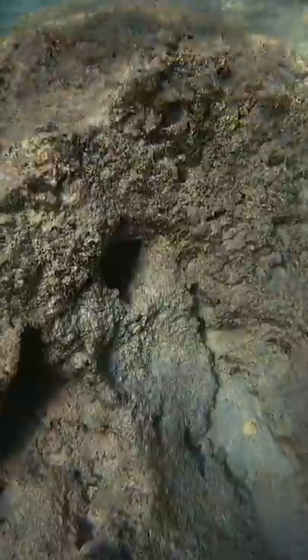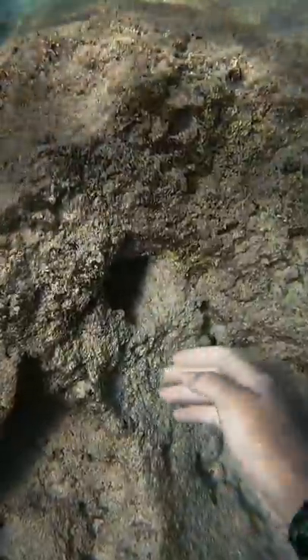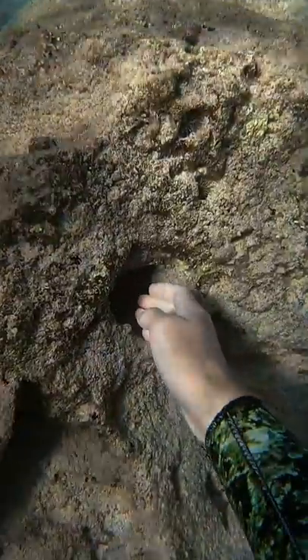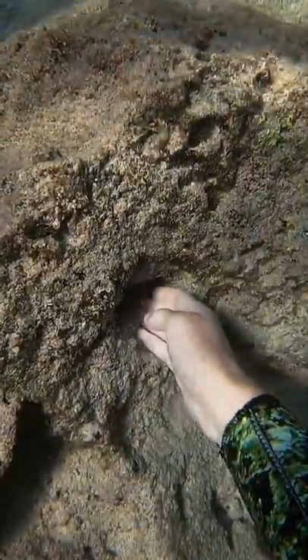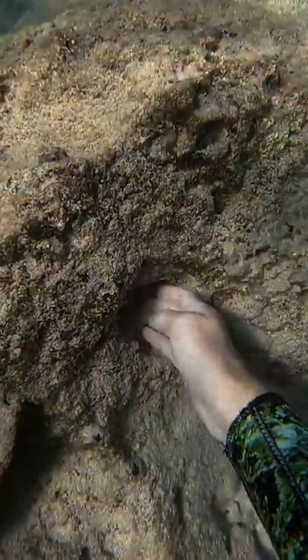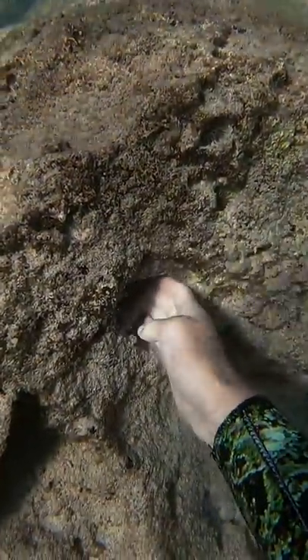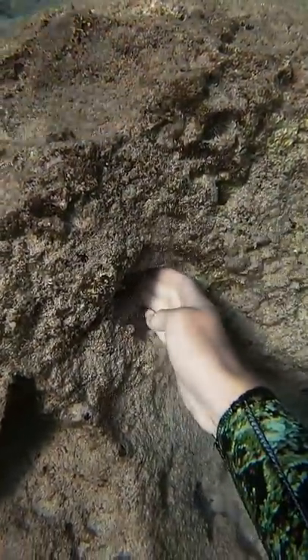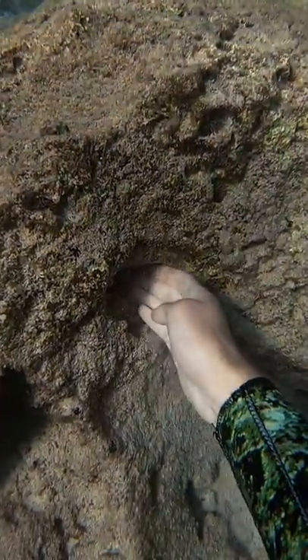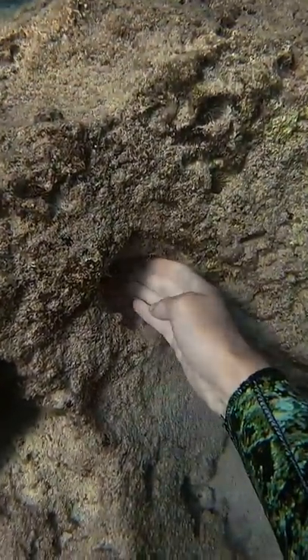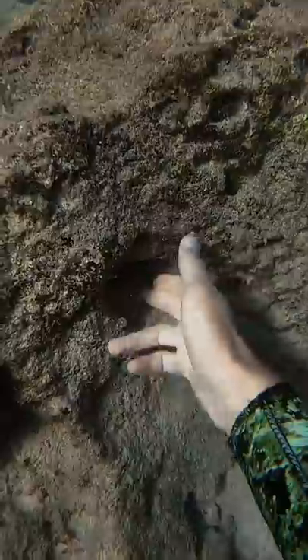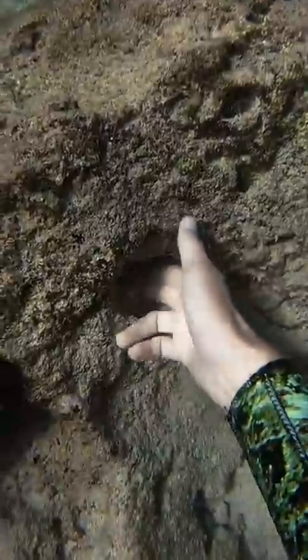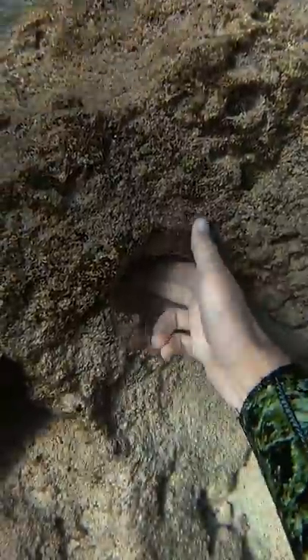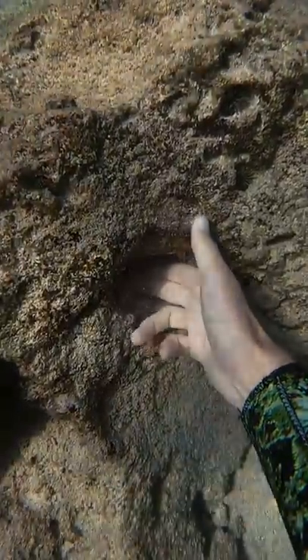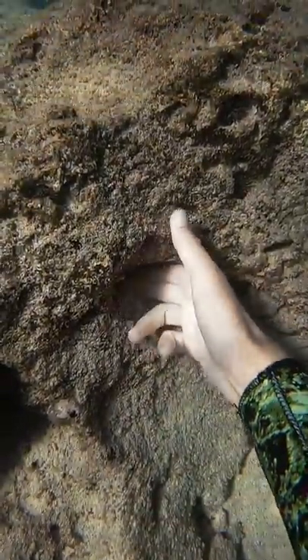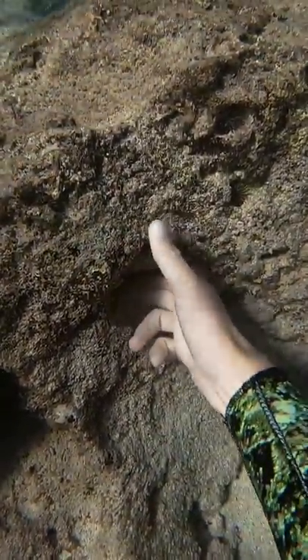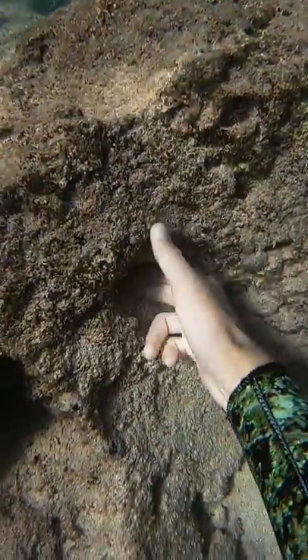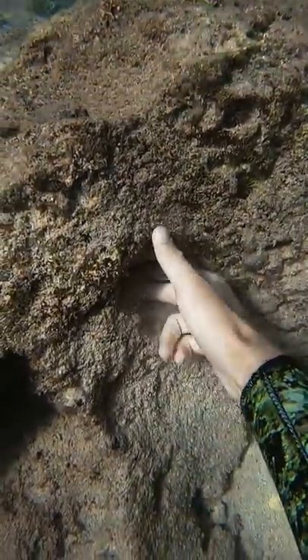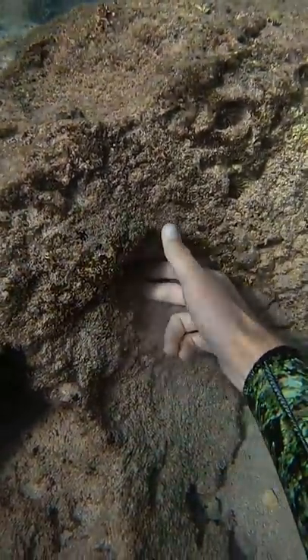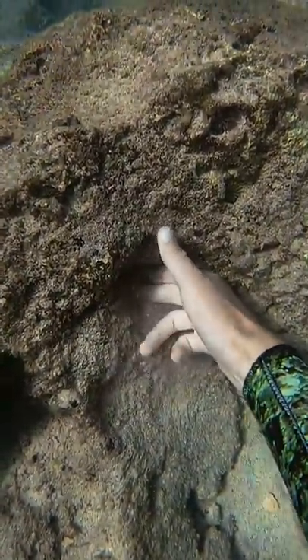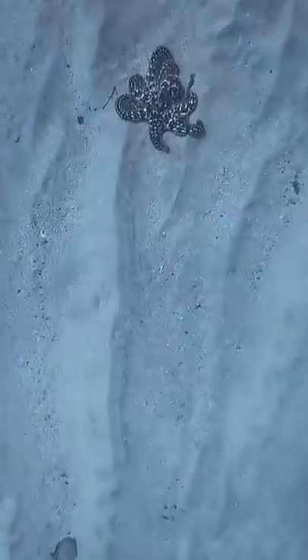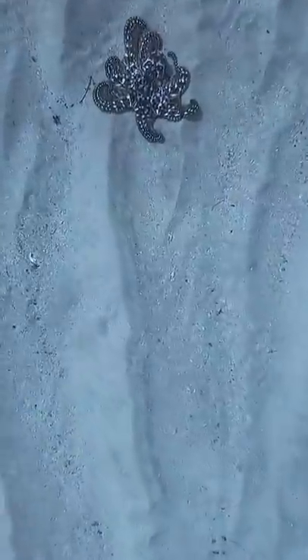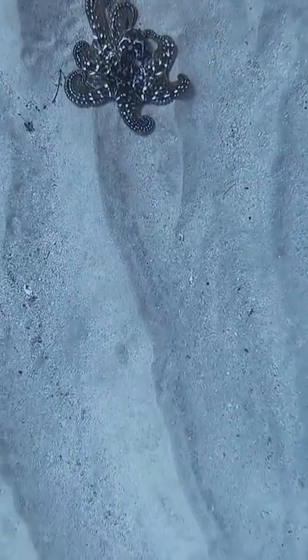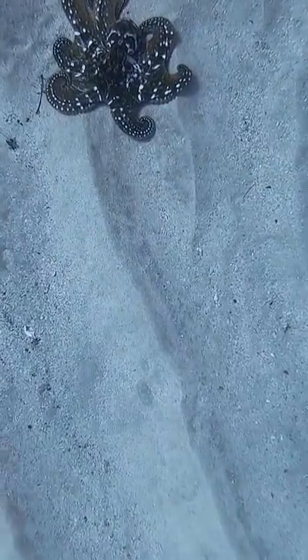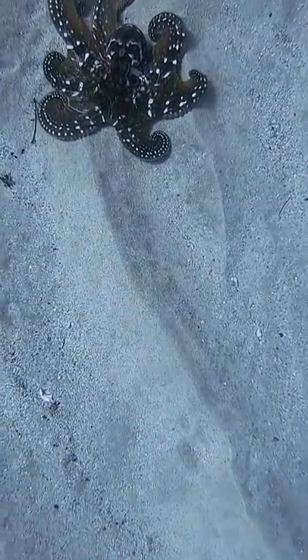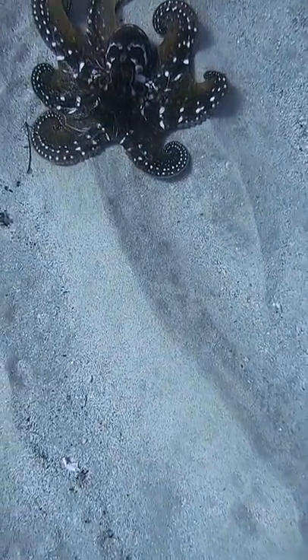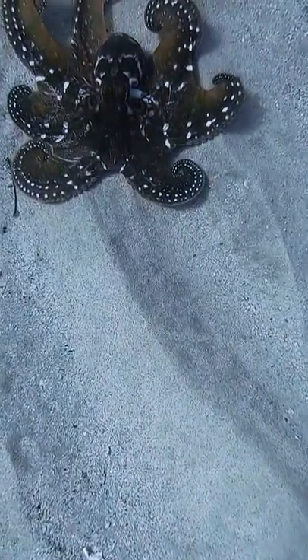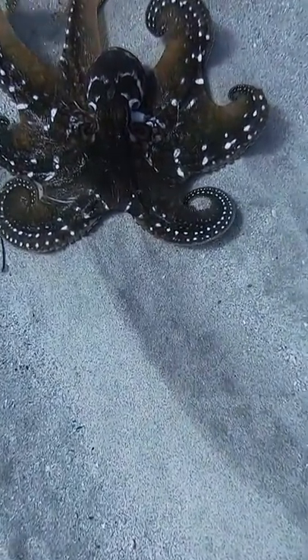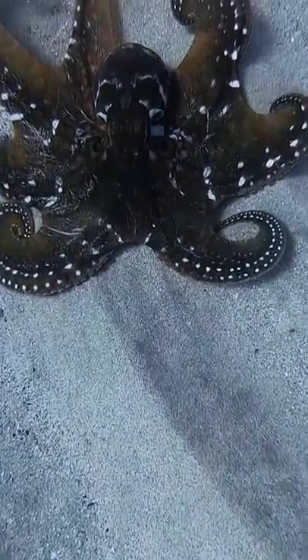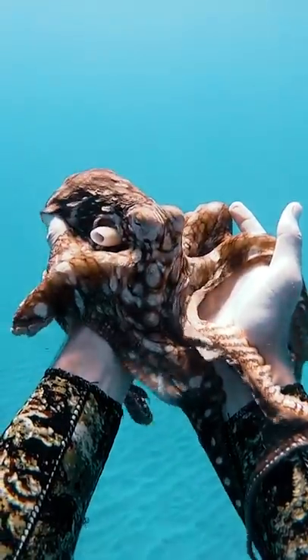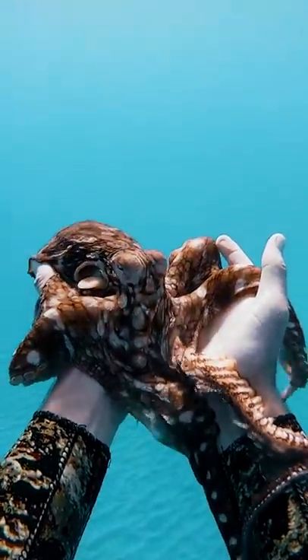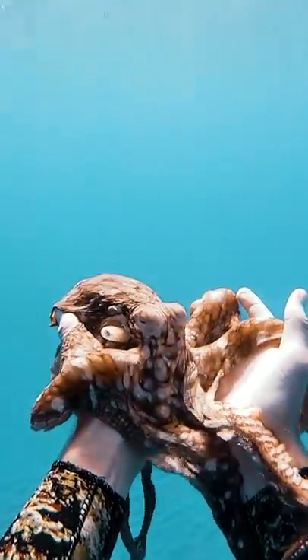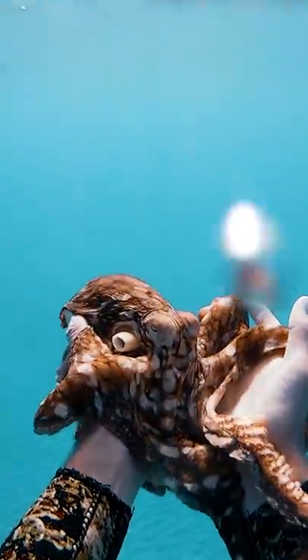Then I saw my octopus friend Octavia. At first I tried to tickle her with my whole hand, but she likes it better when I just use two fingers. Don't worry, I practice this finger motion a lot. She said she wanted to go stretch out in the sand, and look at how cool her spirally legs are. You're so beautiful, Octavia.